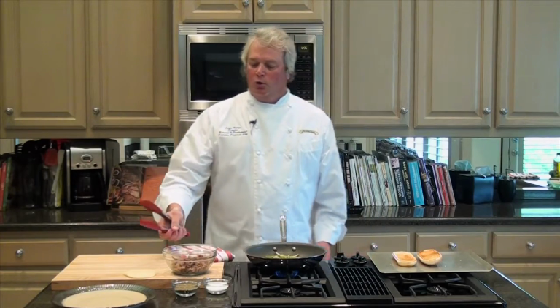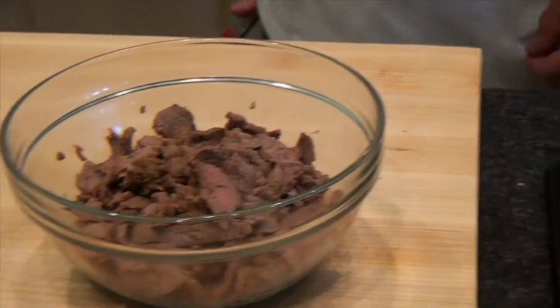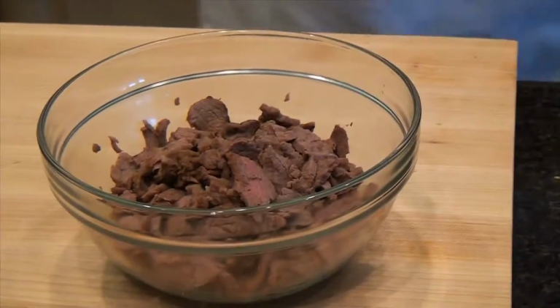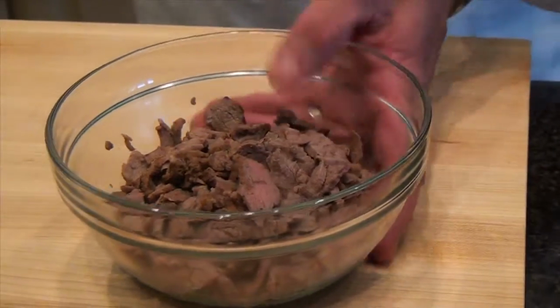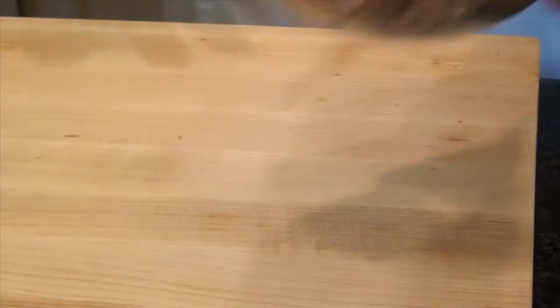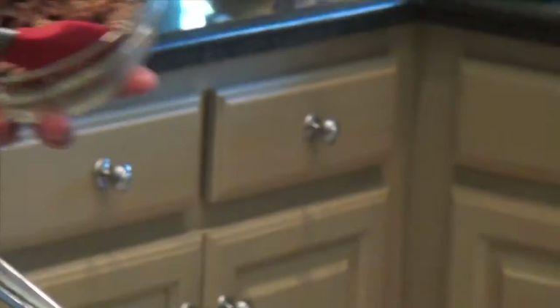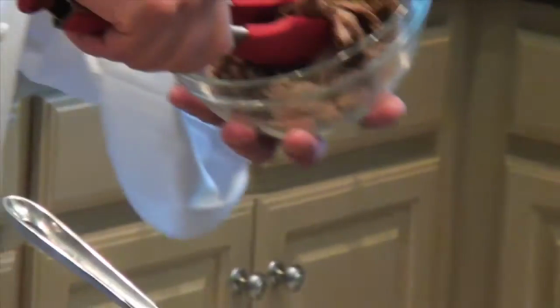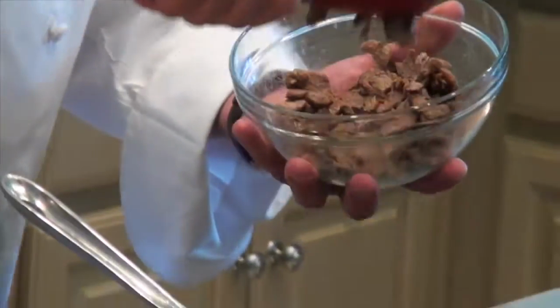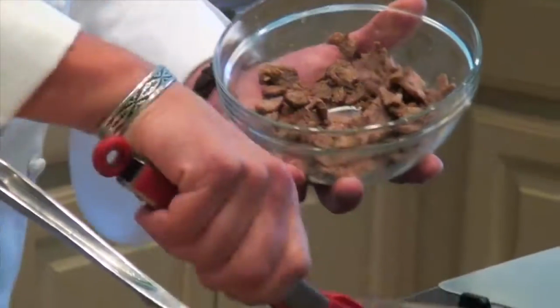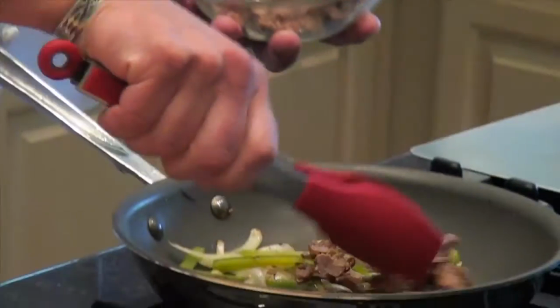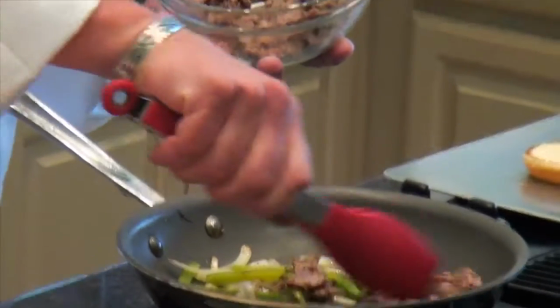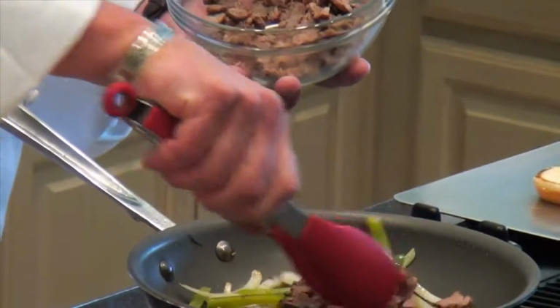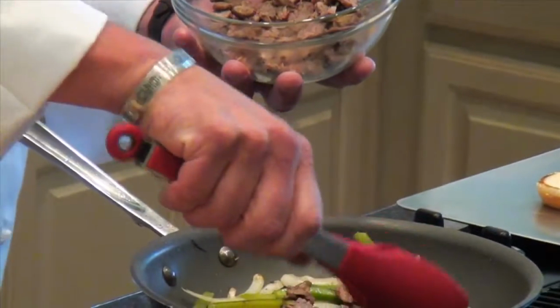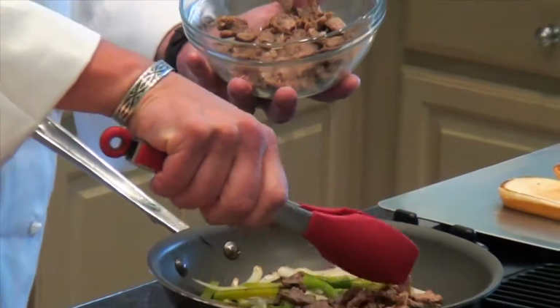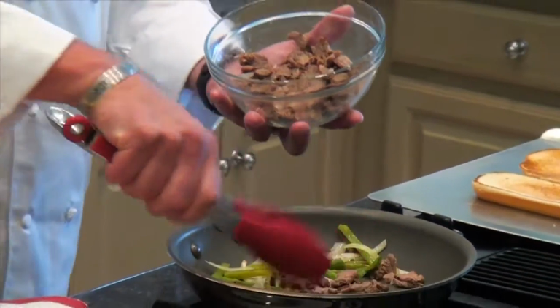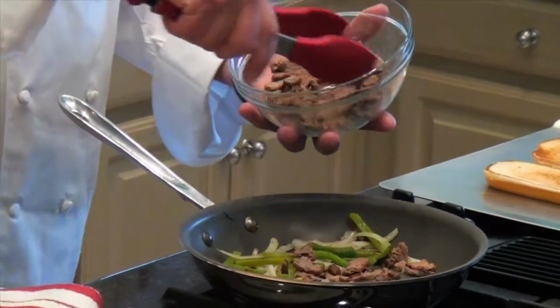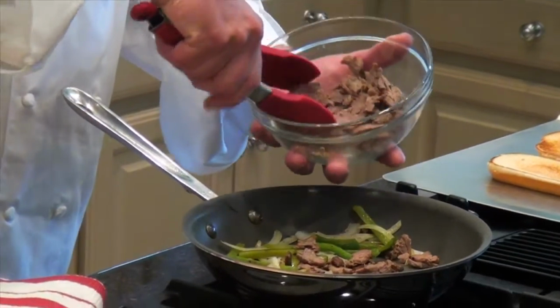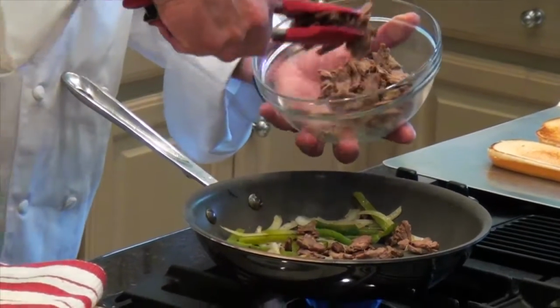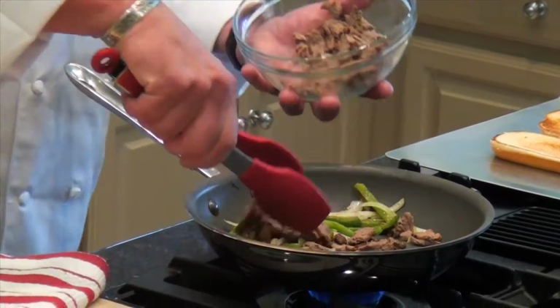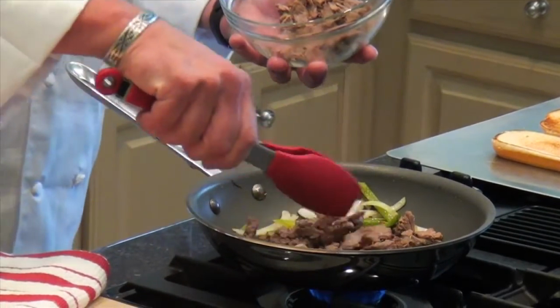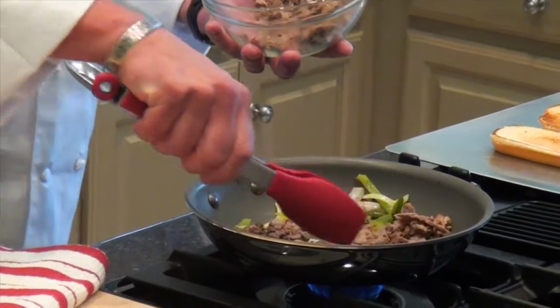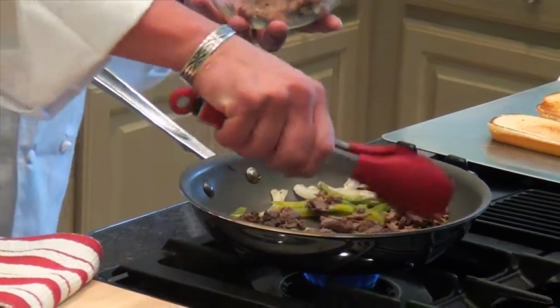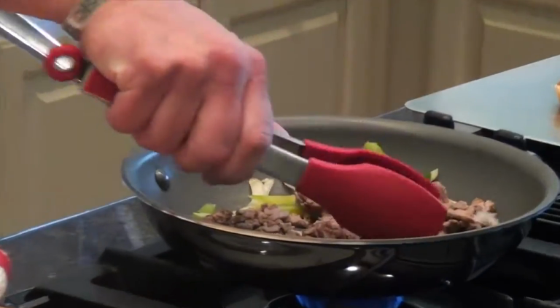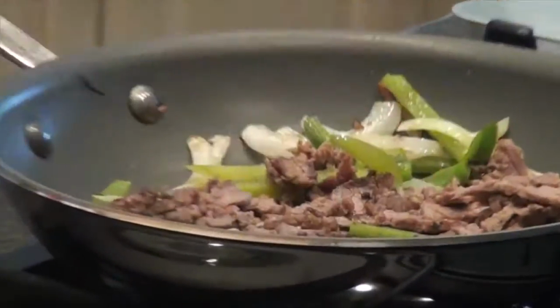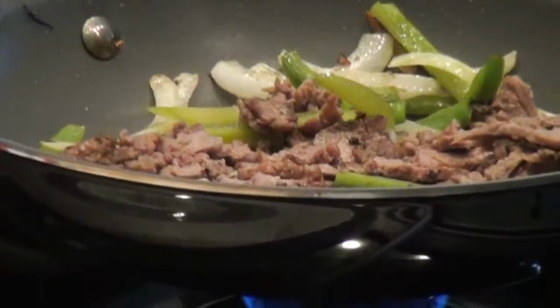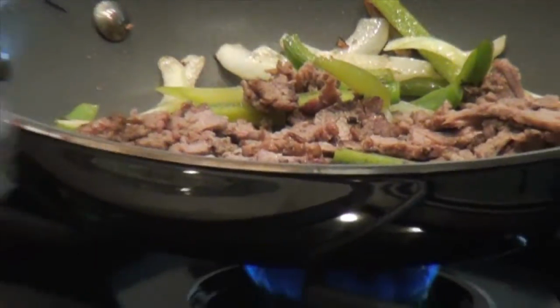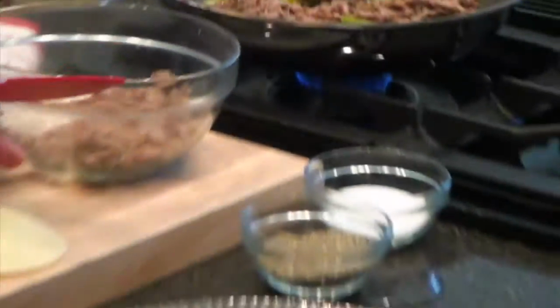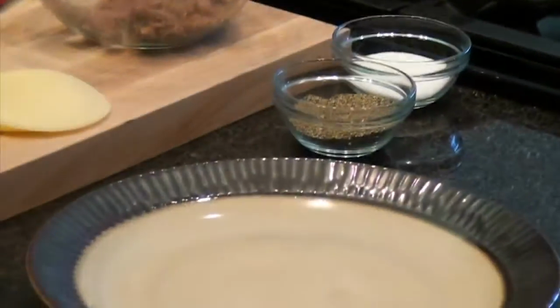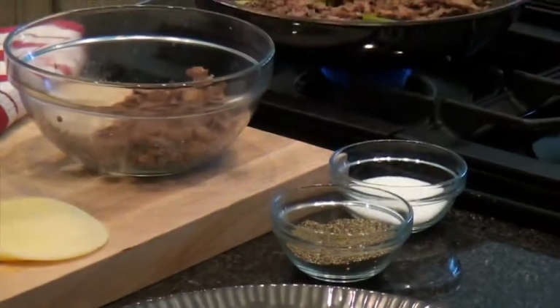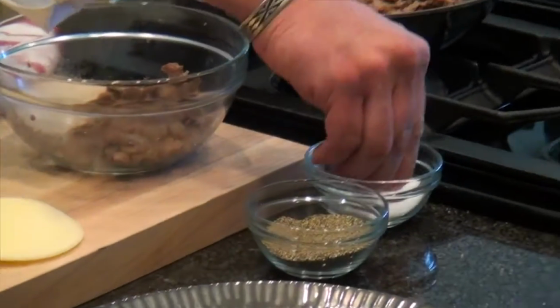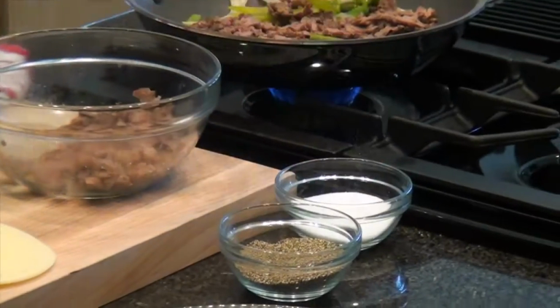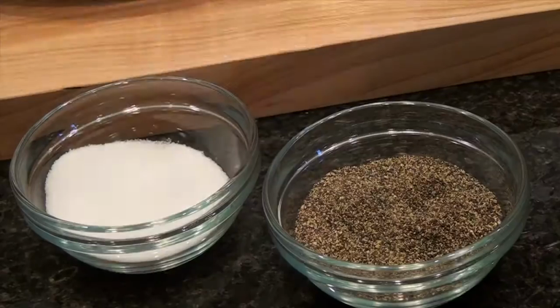We're going to add some of the sliced beef right here. This is sliced very thin, so it'll actually heat up pretty quick, especially if you'll spread it out in the pan just a little bit. We're going to season it with just a little bit of salt and pepper.